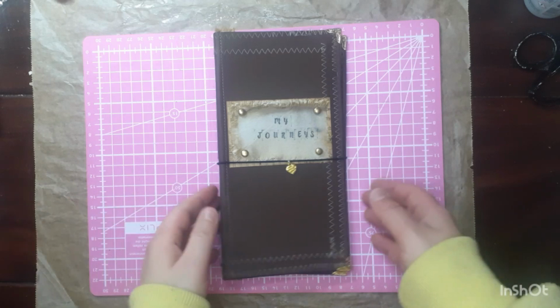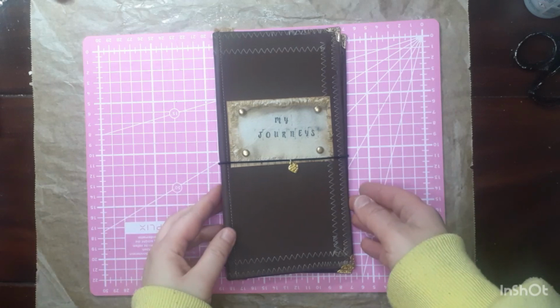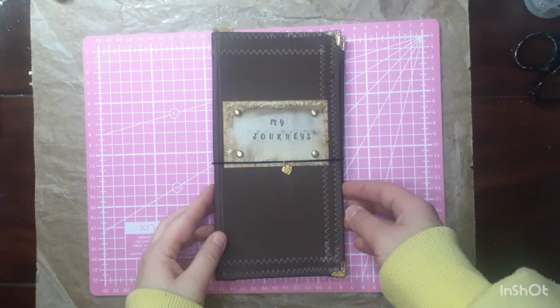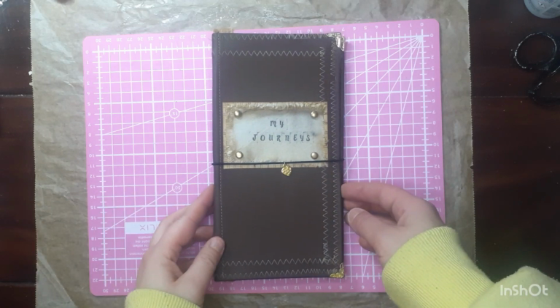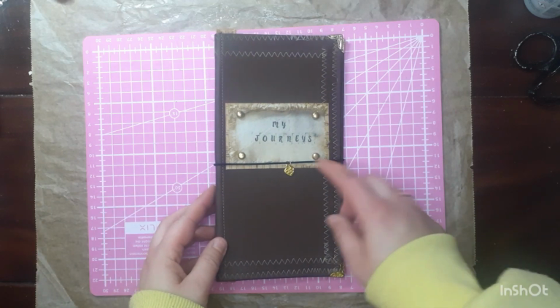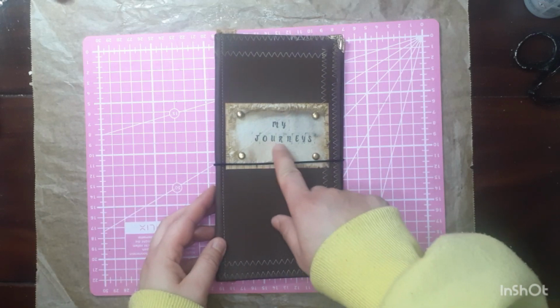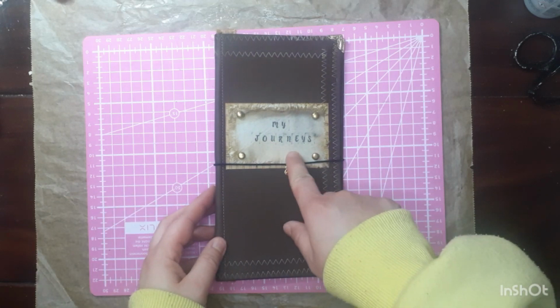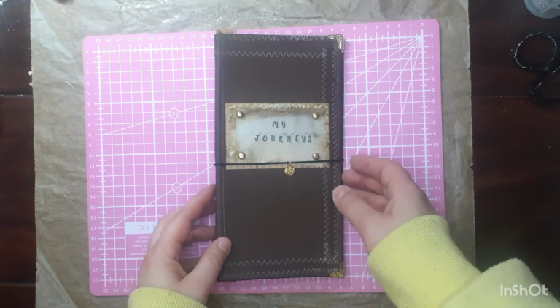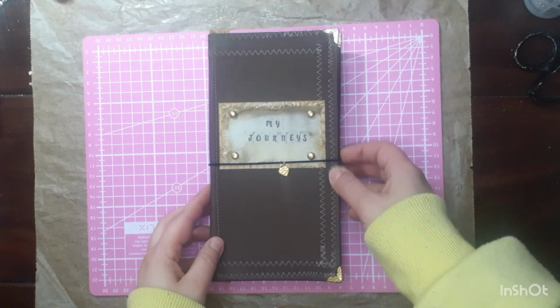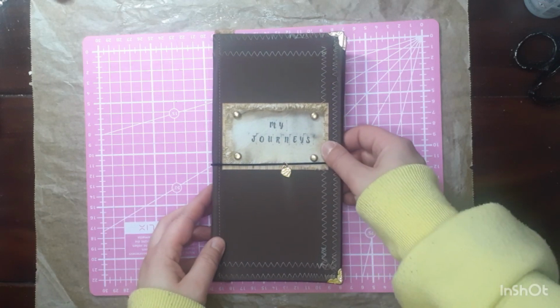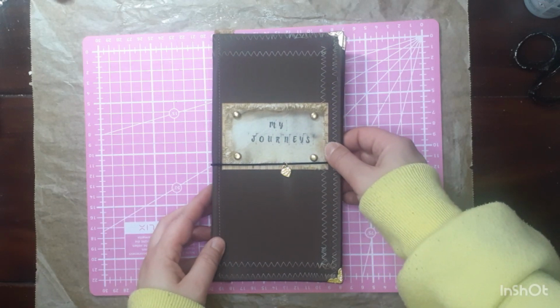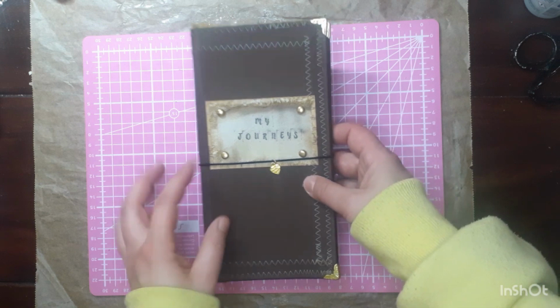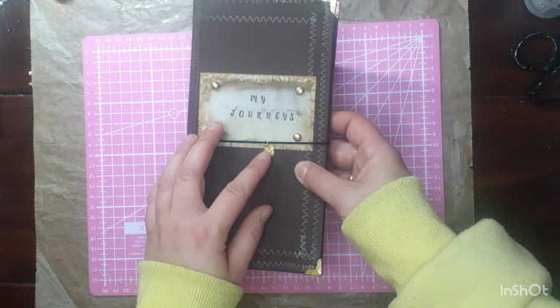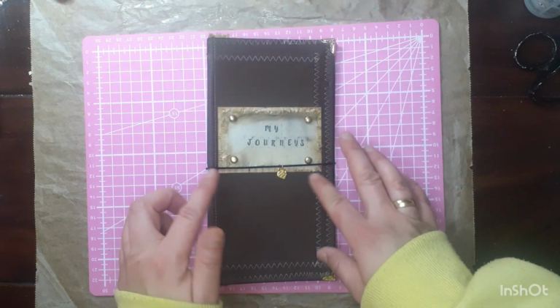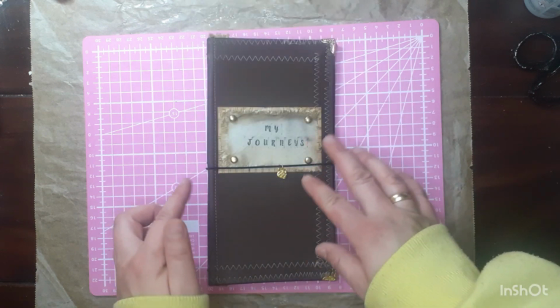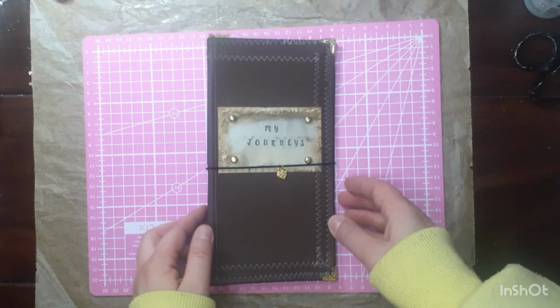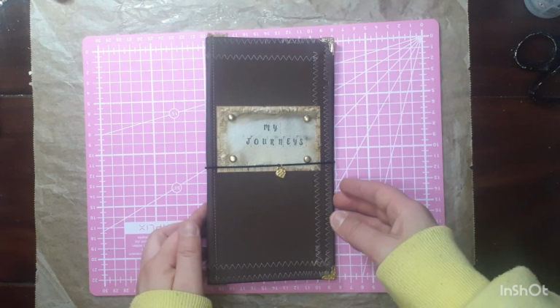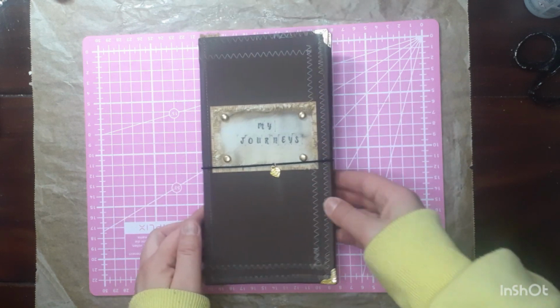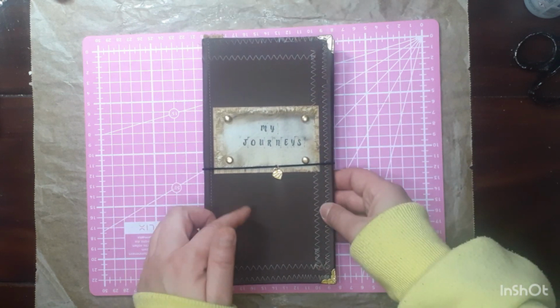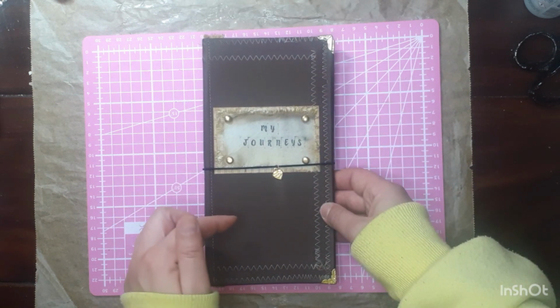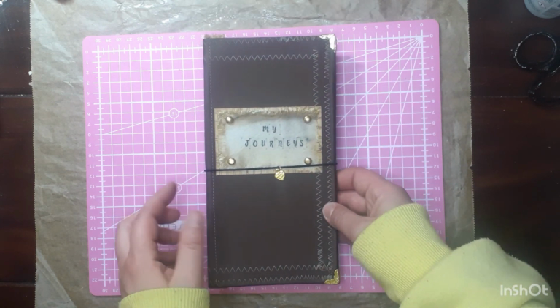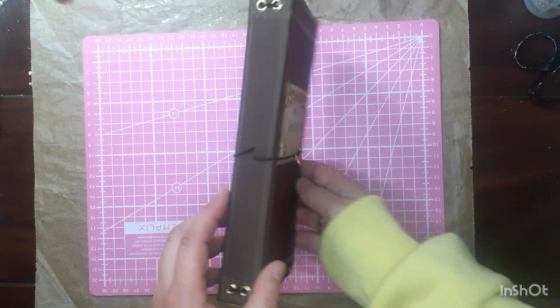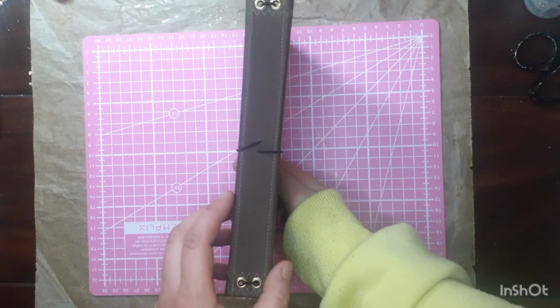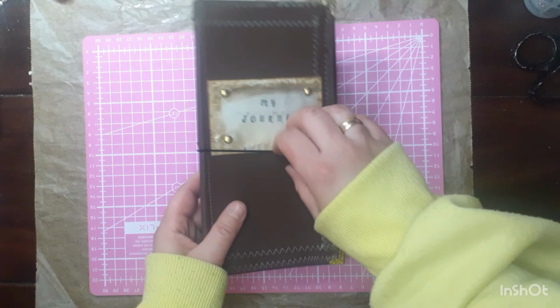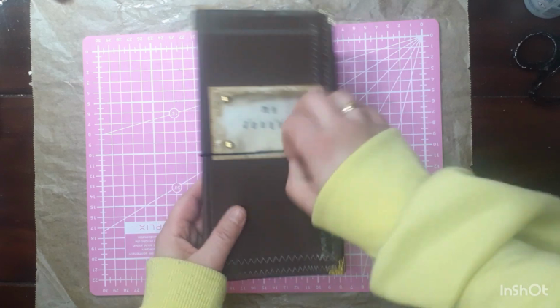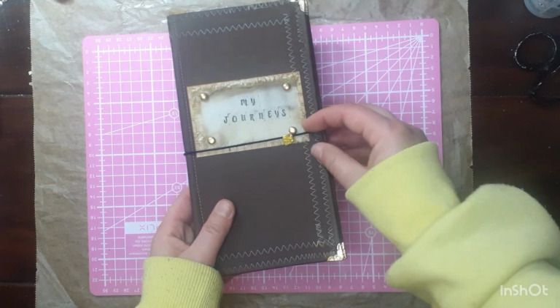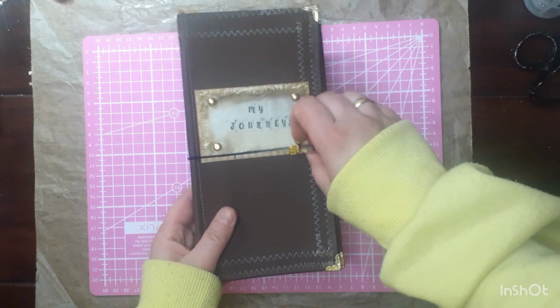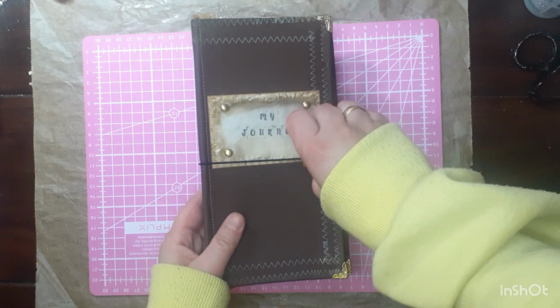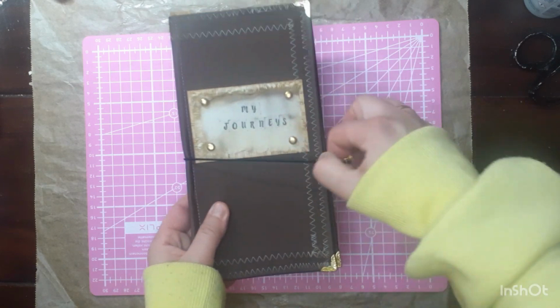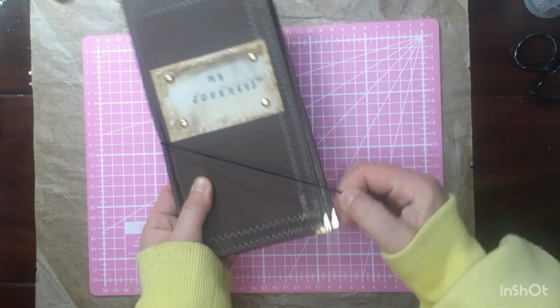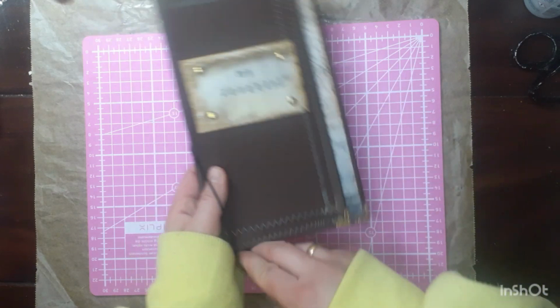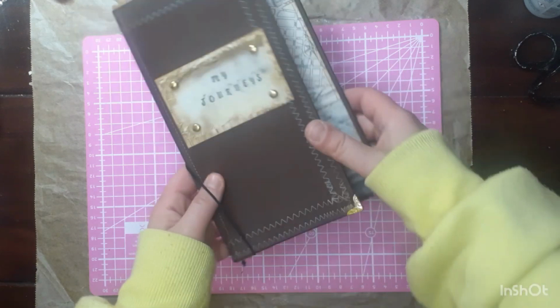This is the finished journal. It says 'My Journeys' on this self-made book plate. It's something like a traveler's notebook — TN size — and this is the closure, an elastic band.